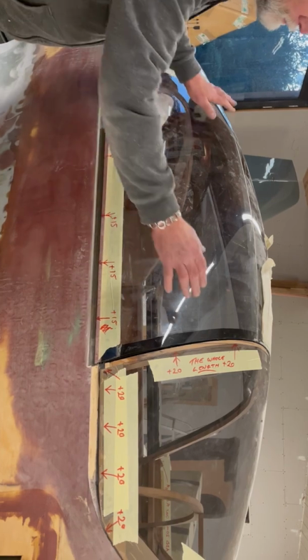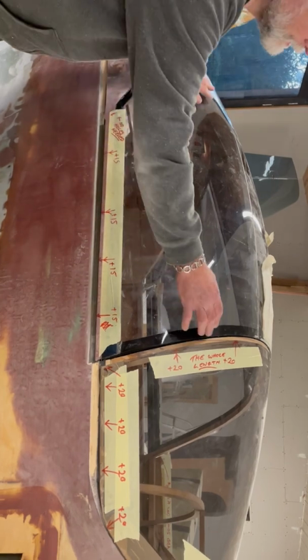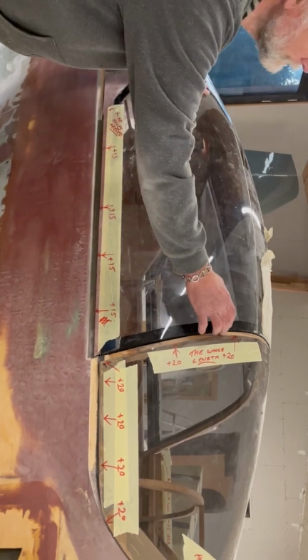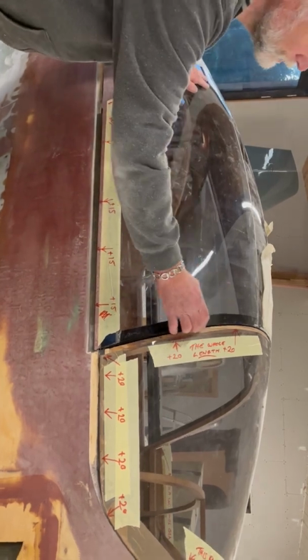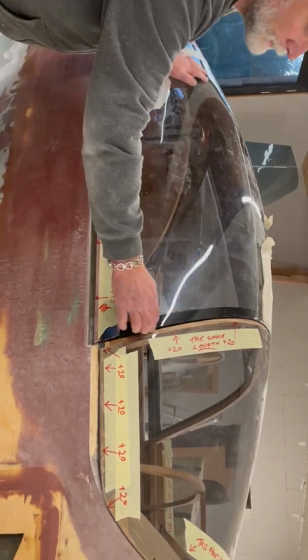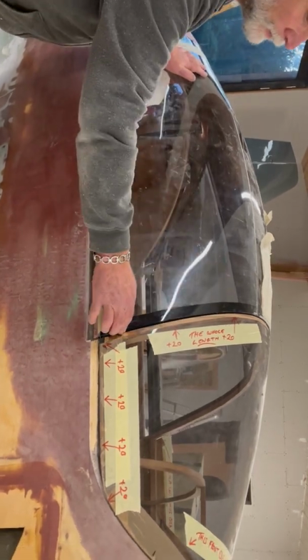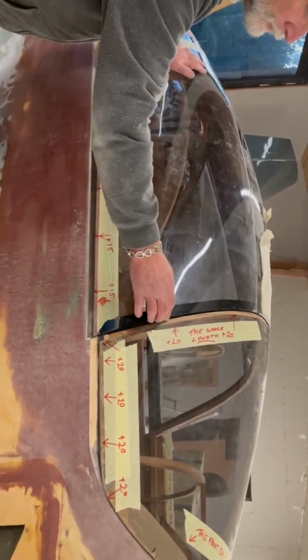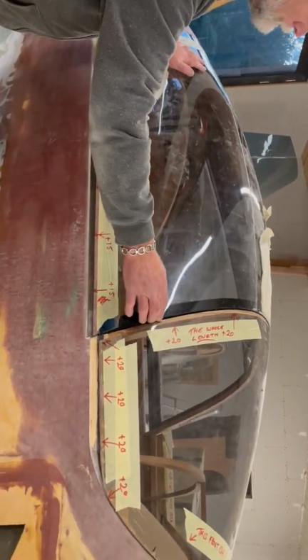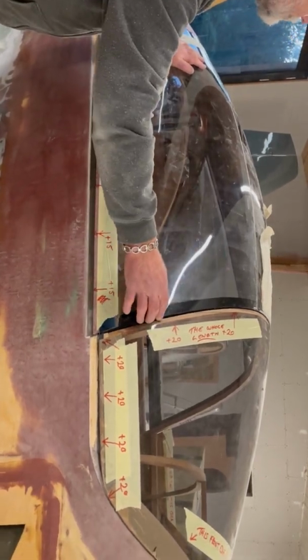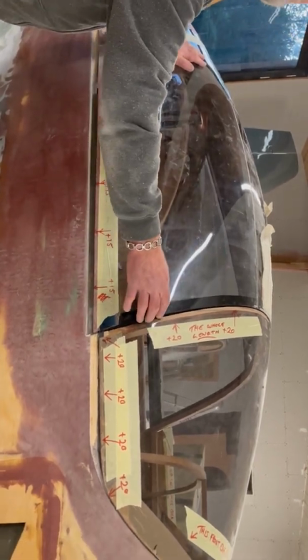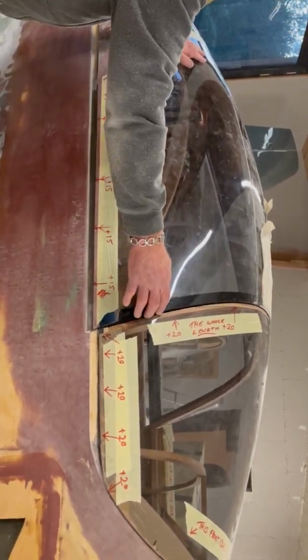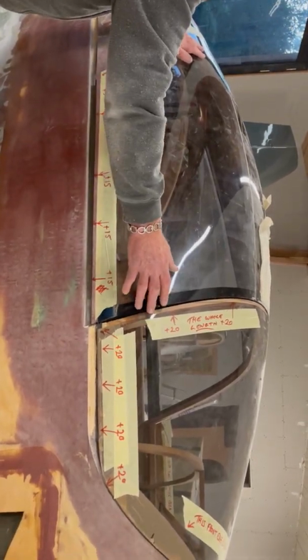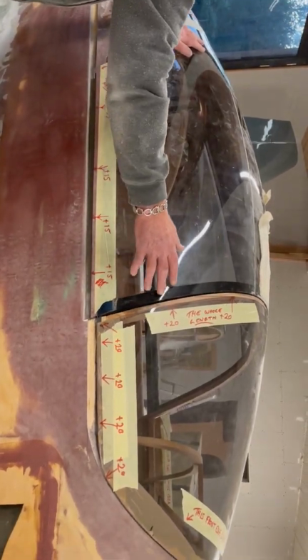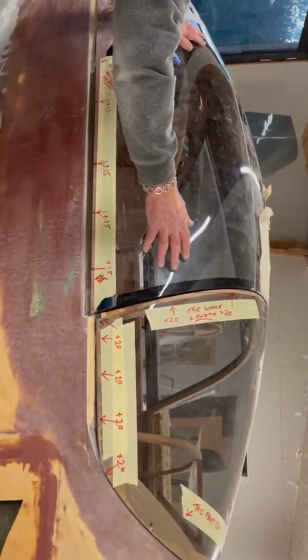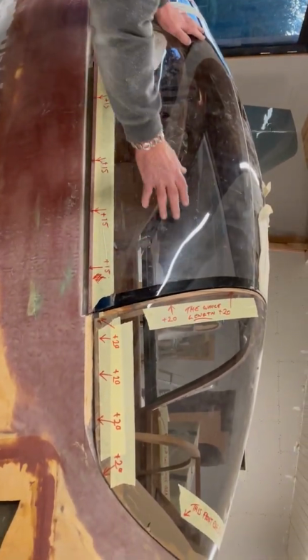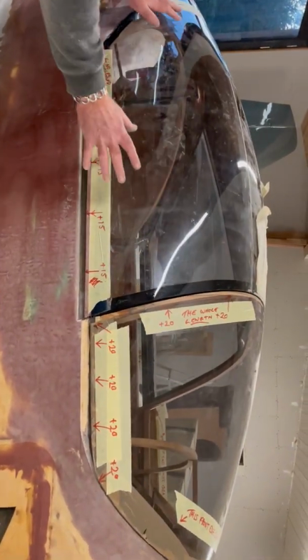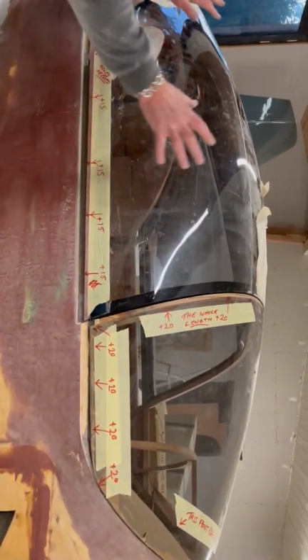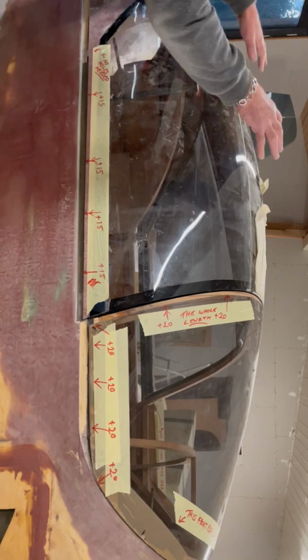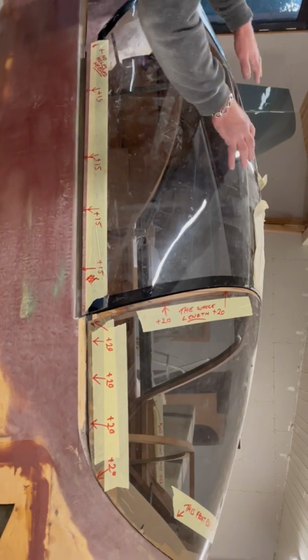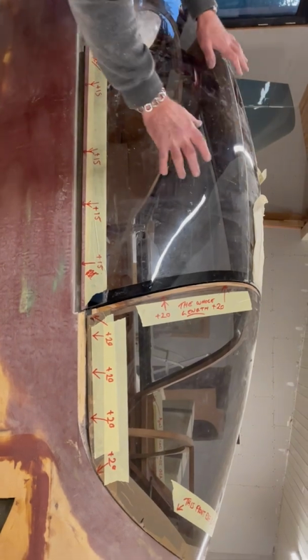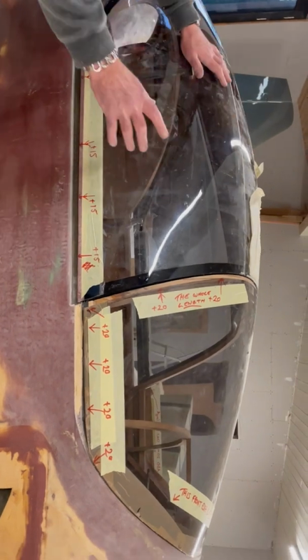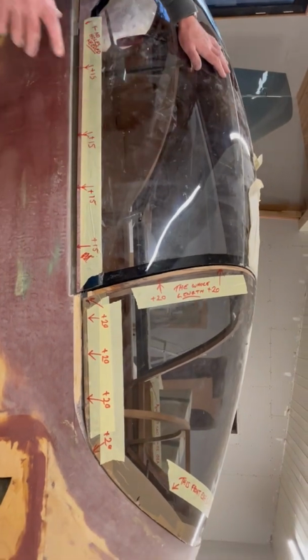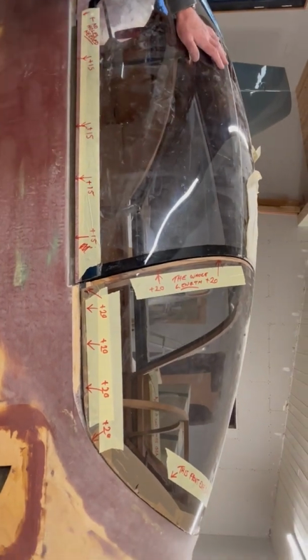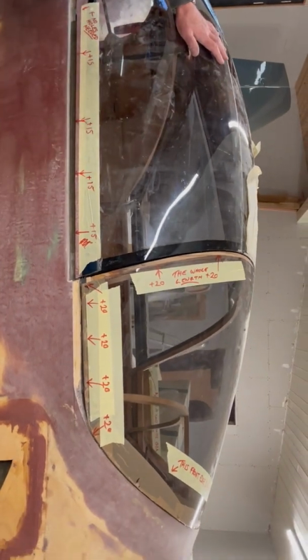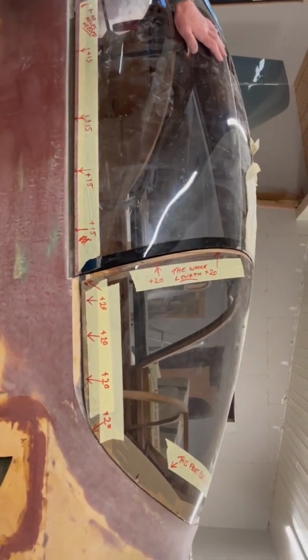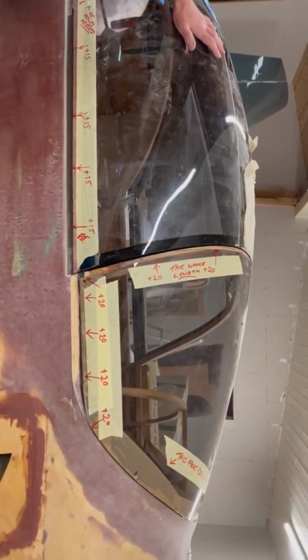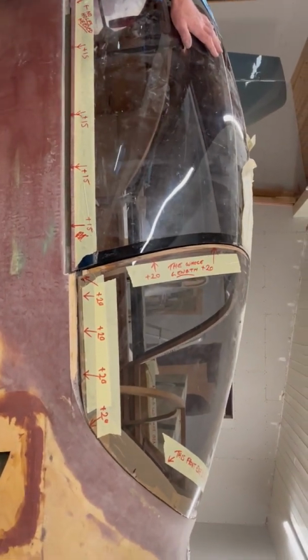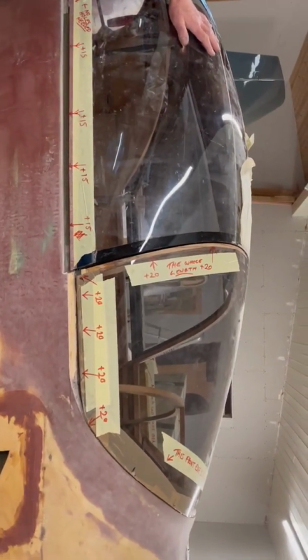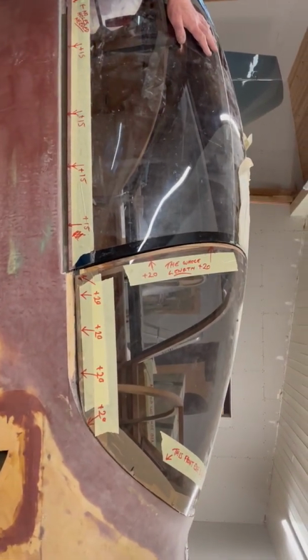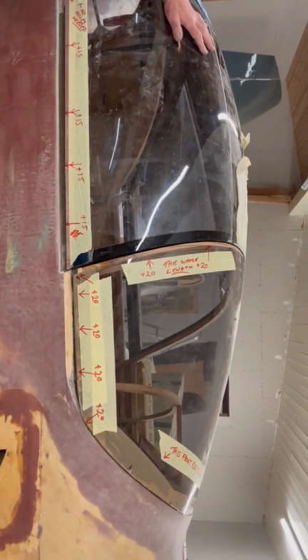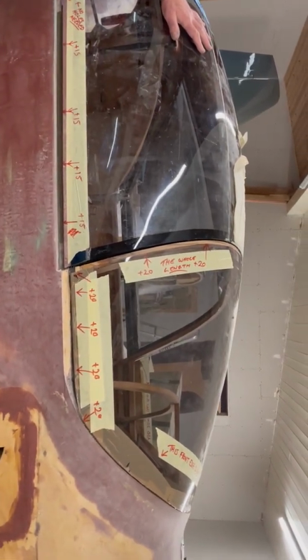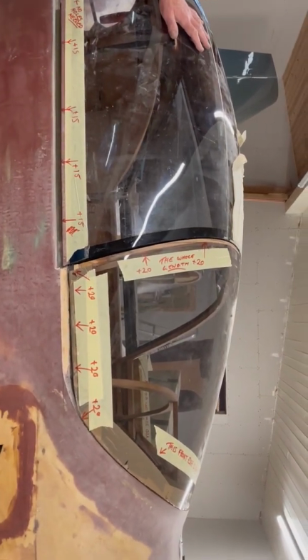Now the front edge of this we're also happy with, and that's all one piece. But the windscreen needs to be made bigger, but that's a separate model.